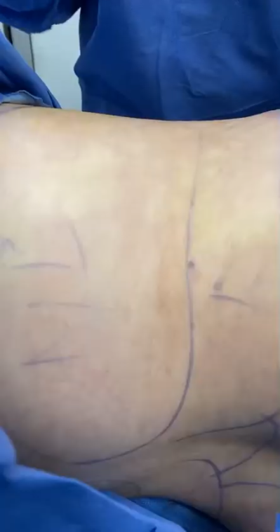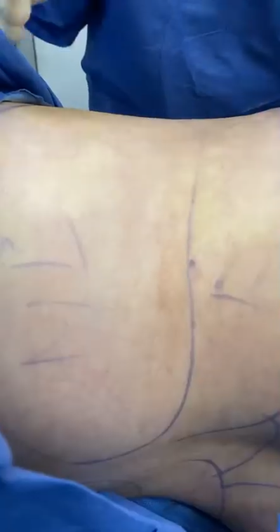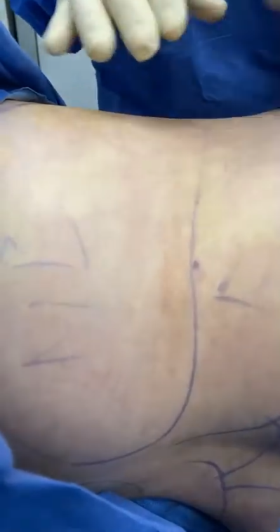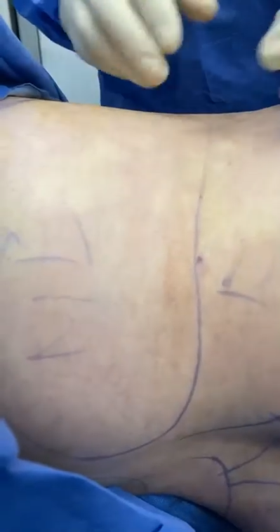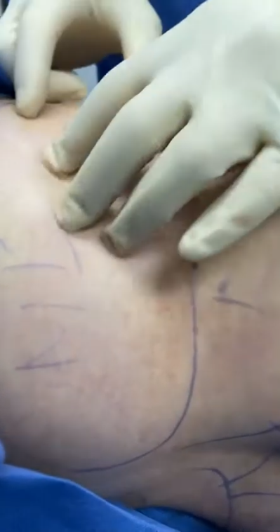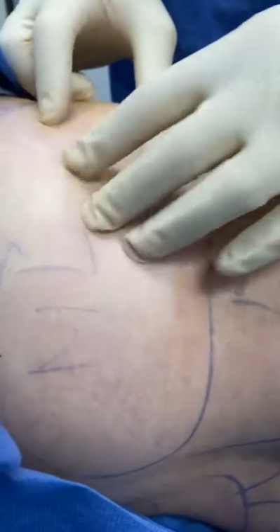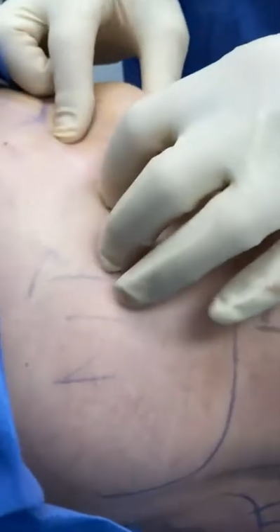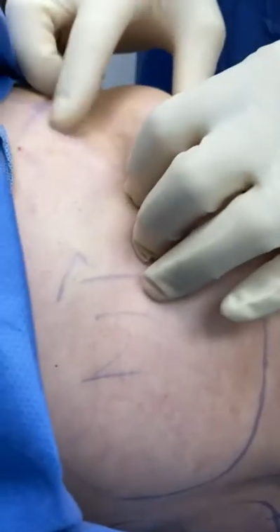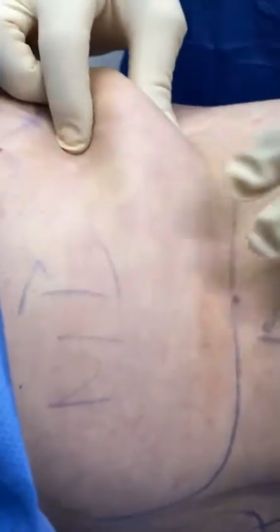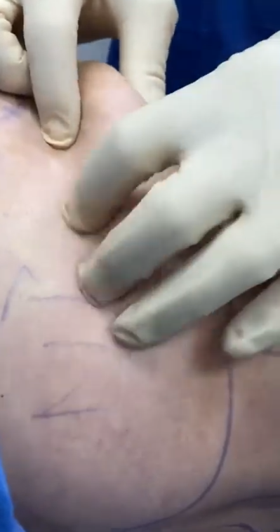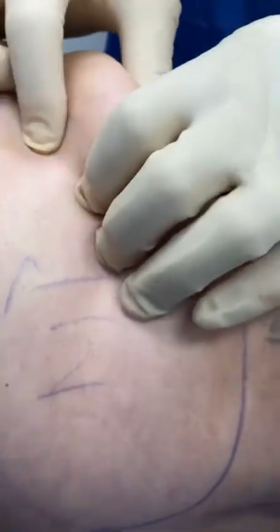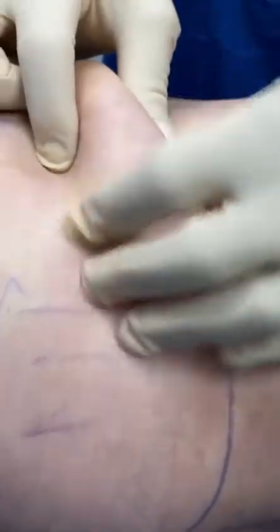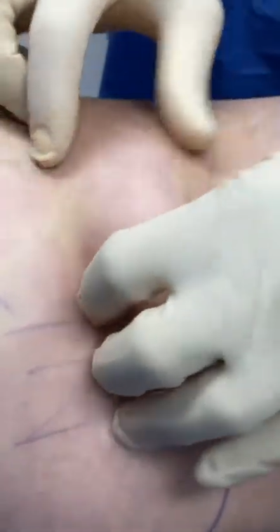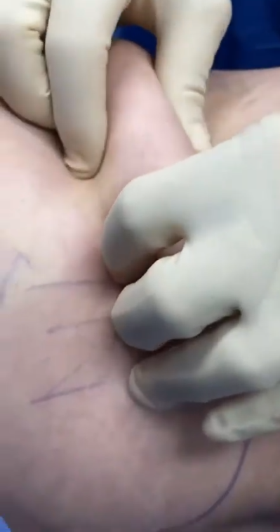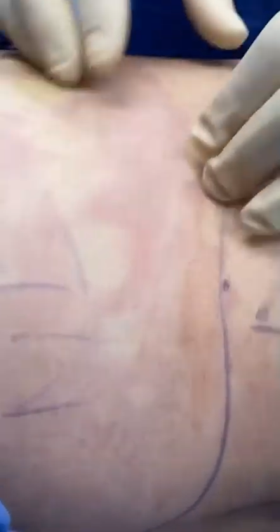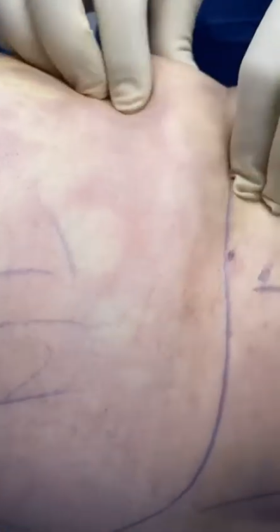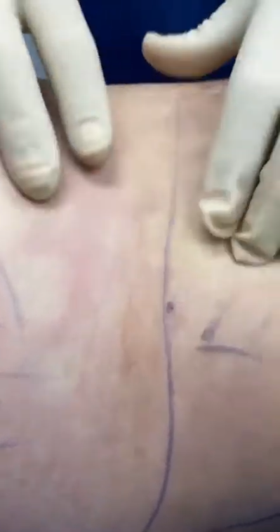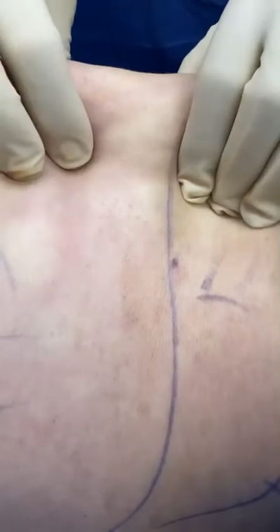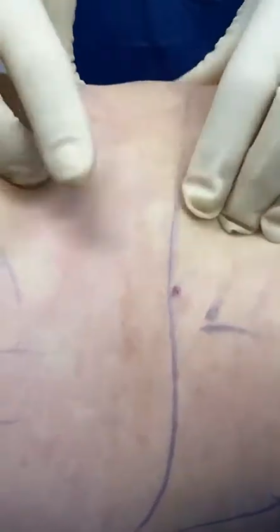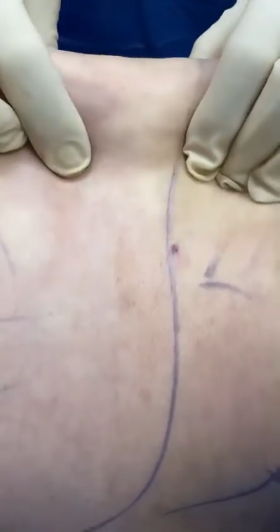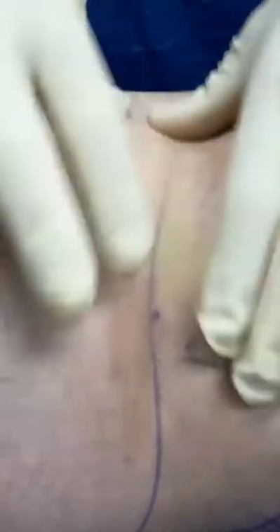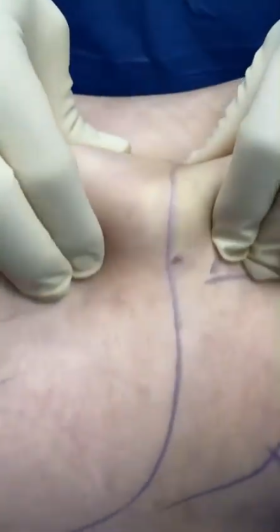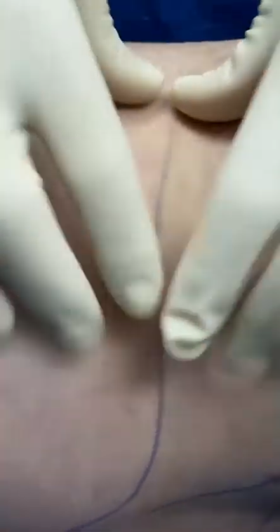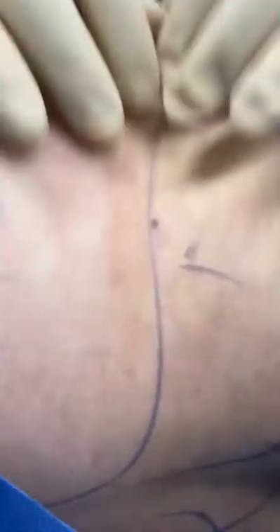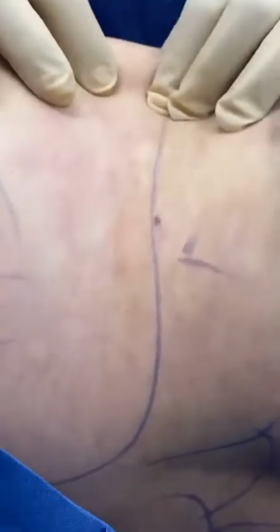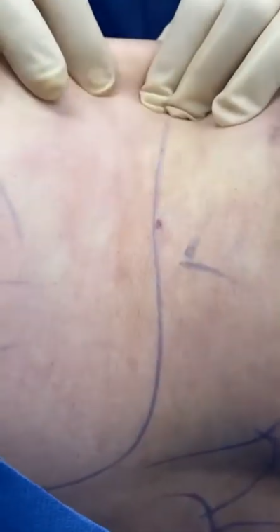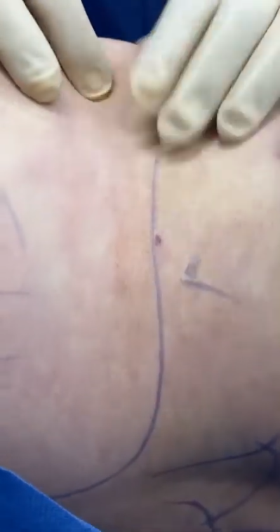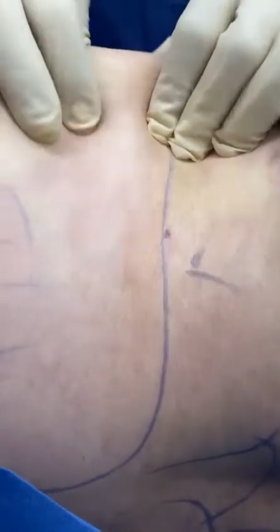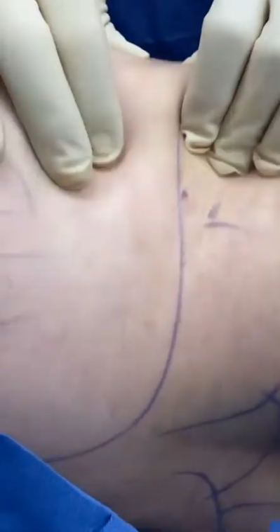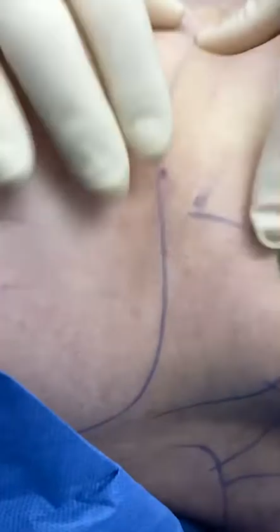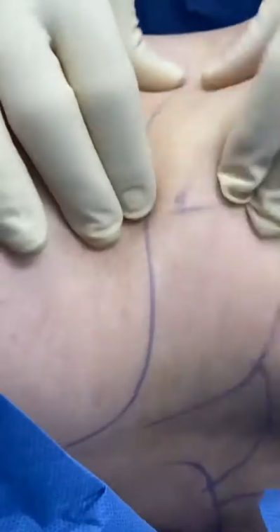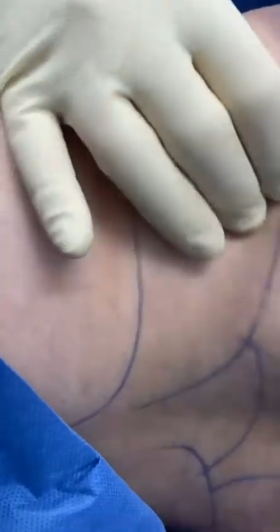We already started on this side, but I just want to show you the difference. See the pinch? Look at all this fat — you saw on the other side how there was none. Even if I were to pinch small, I cannot — there is a lot of fat here.